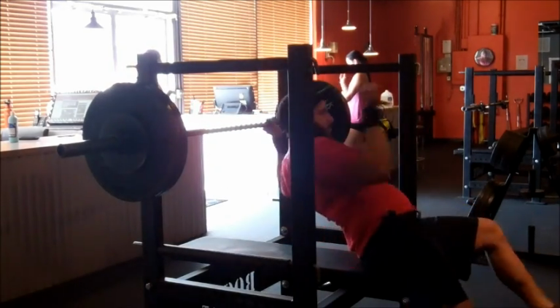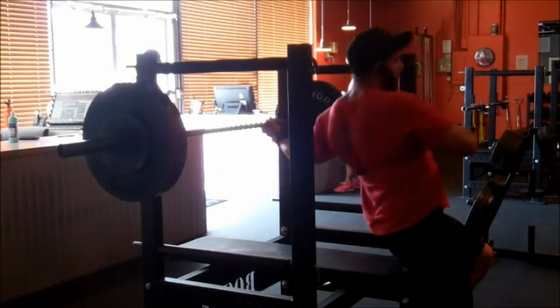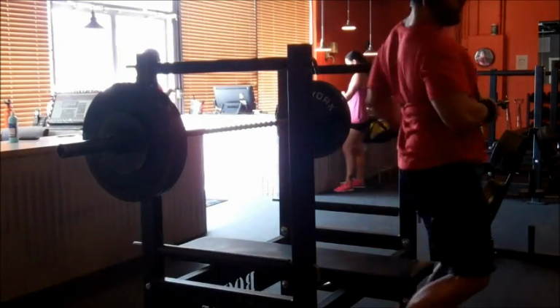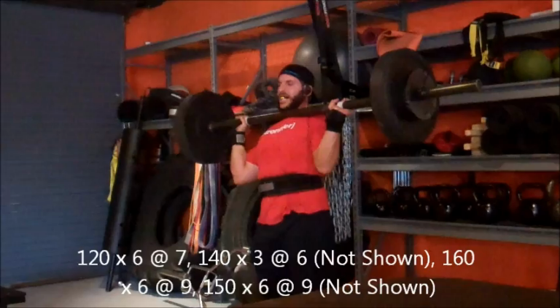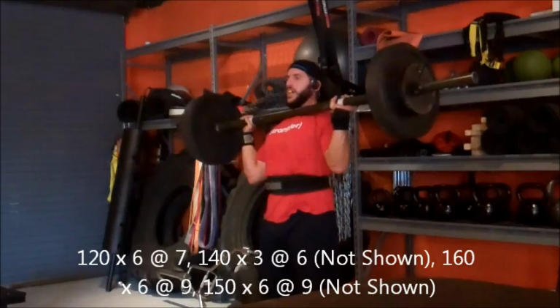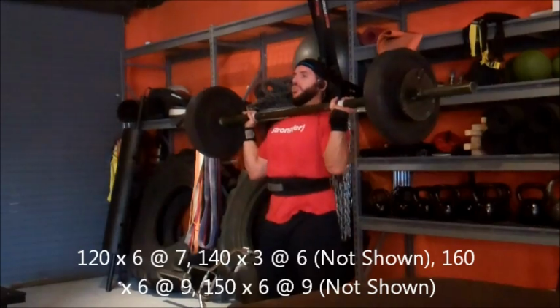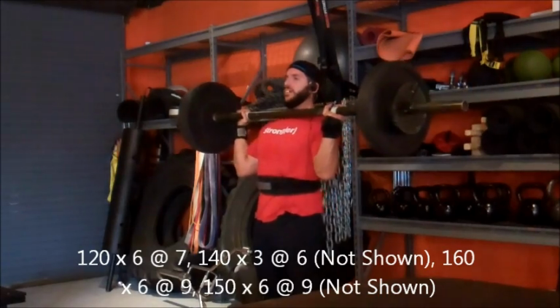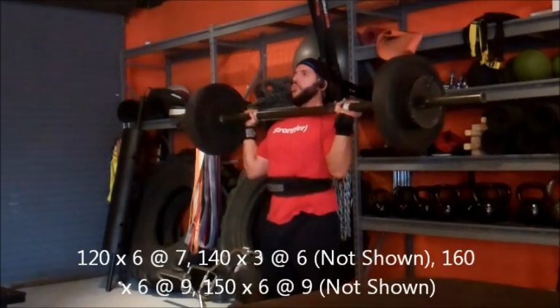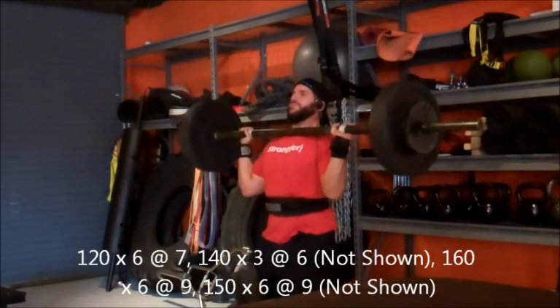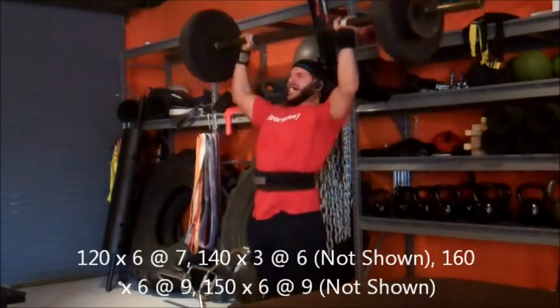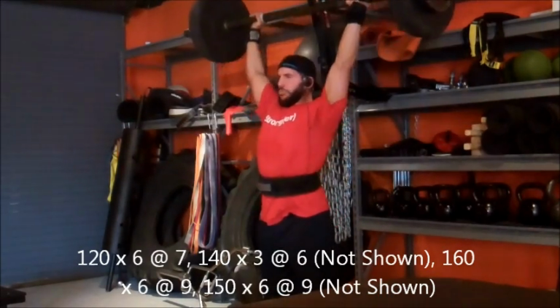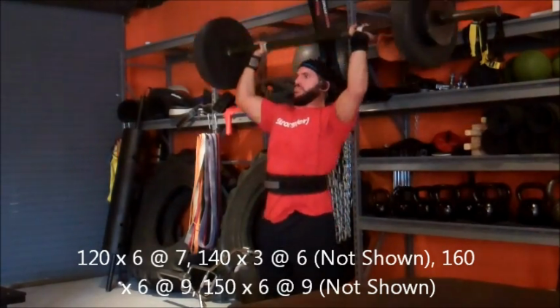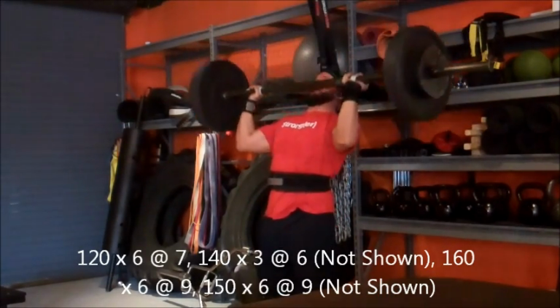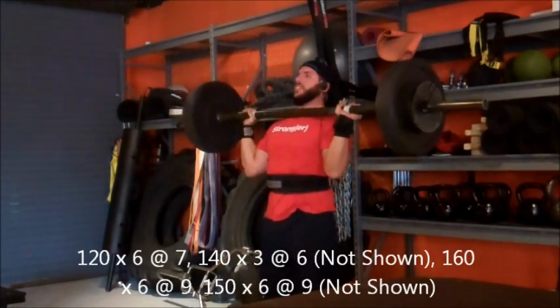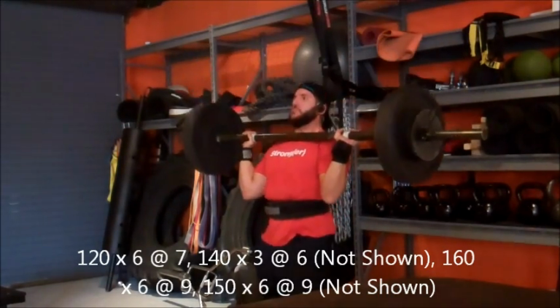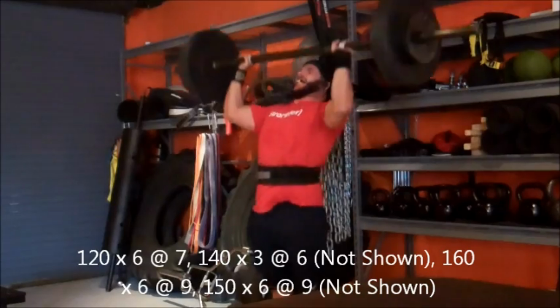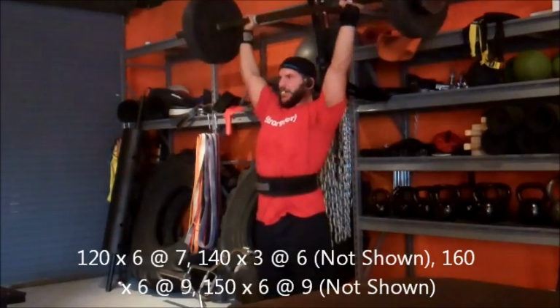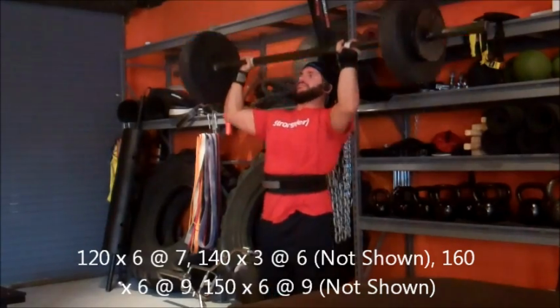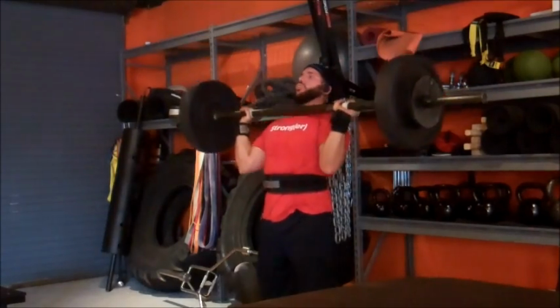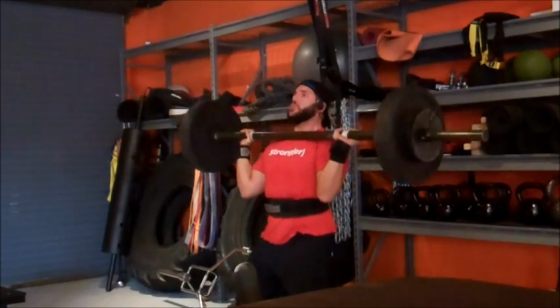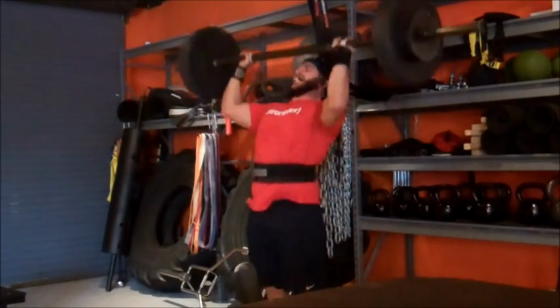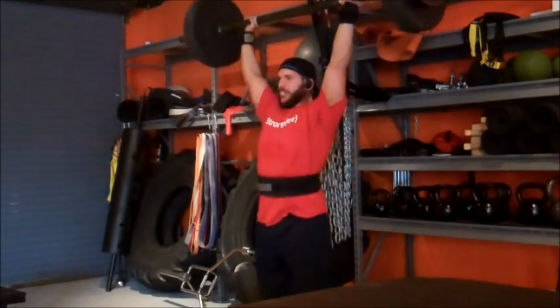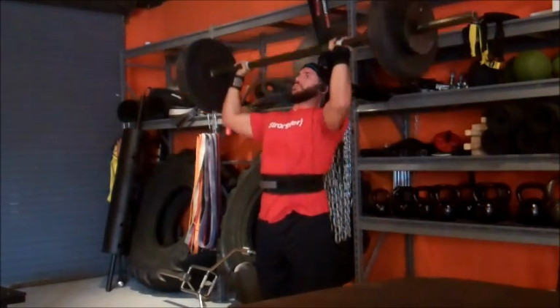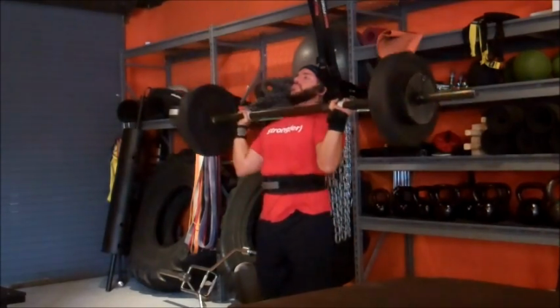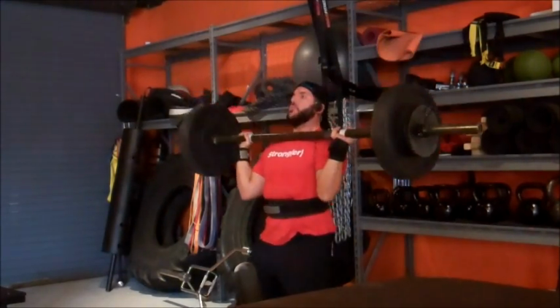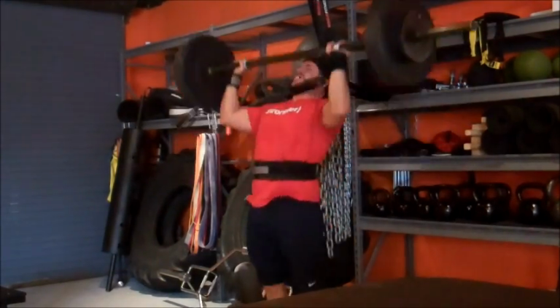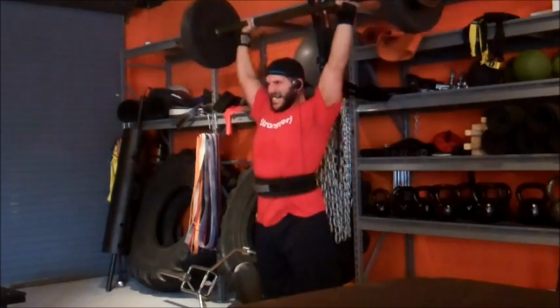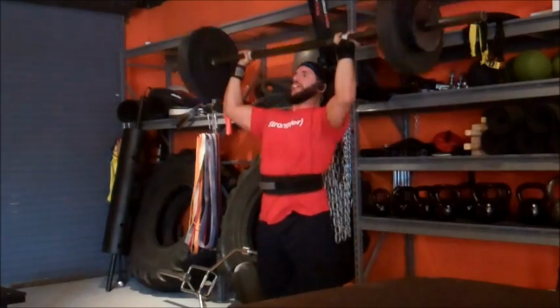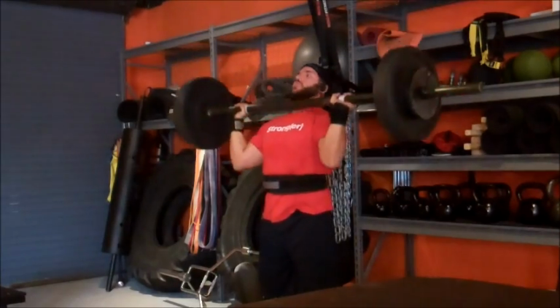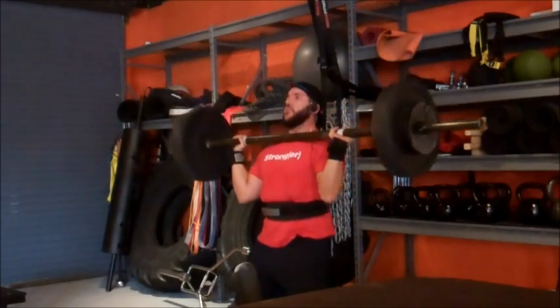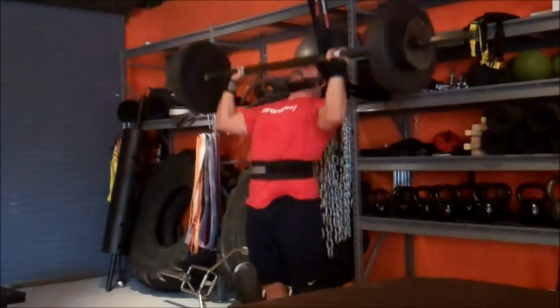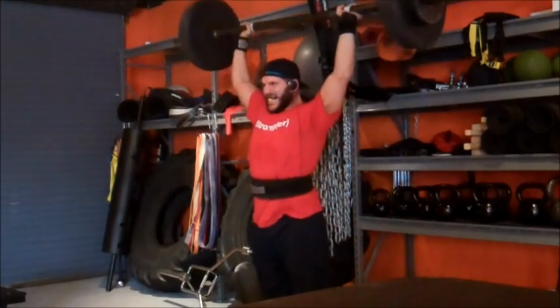Next you will see my top set of push press. This is 160 pounds with a strongman axle that my buddy left at the gym. It's a bitch to get in position and it's a bitch to press, especially when you have weak shoulders like me.